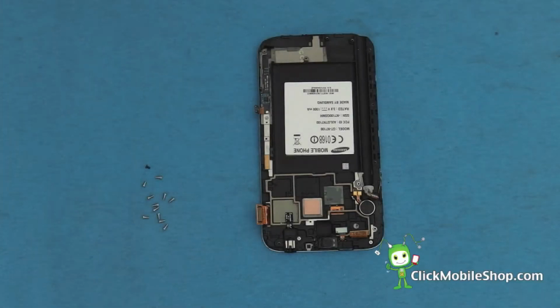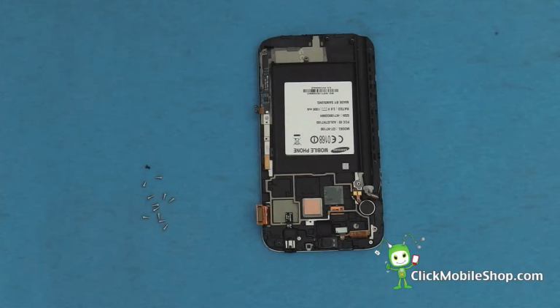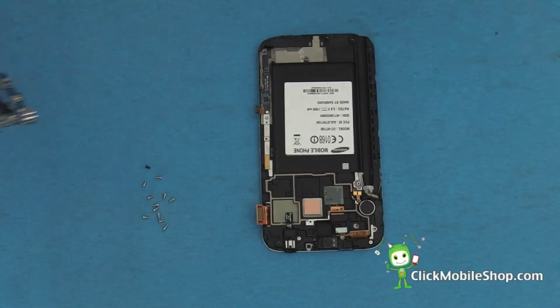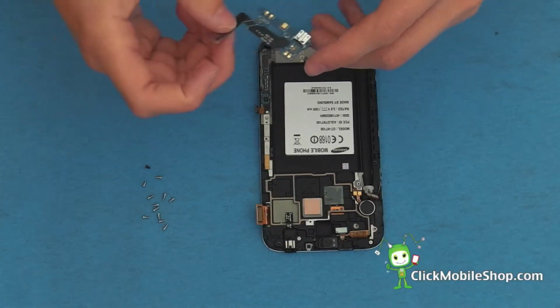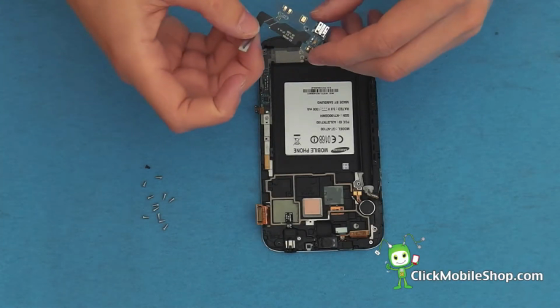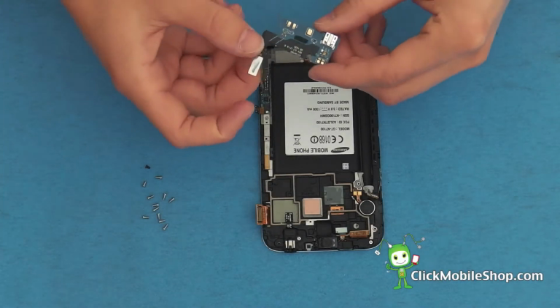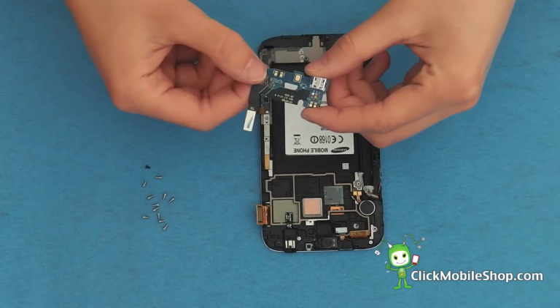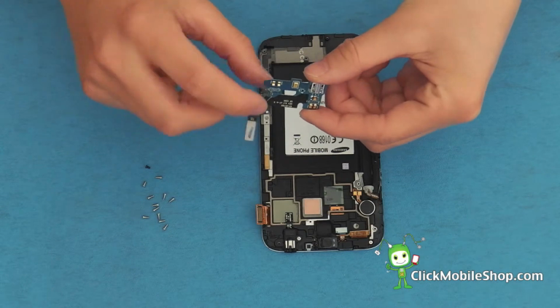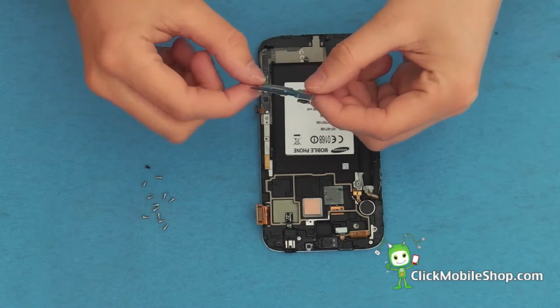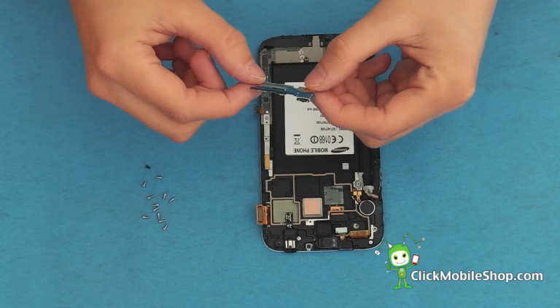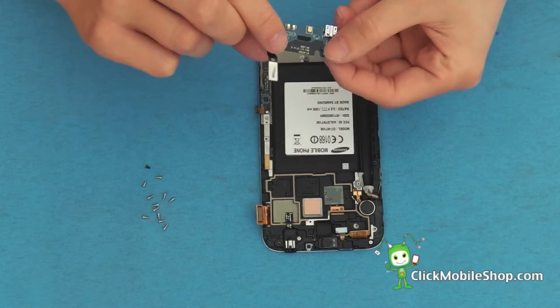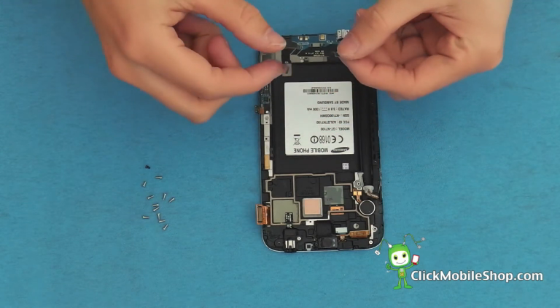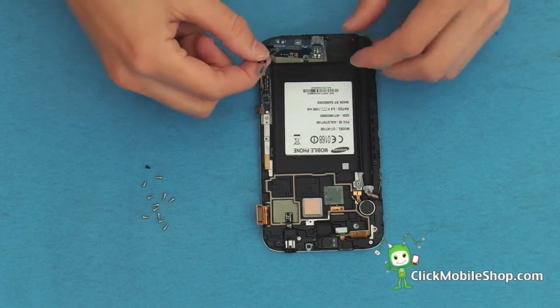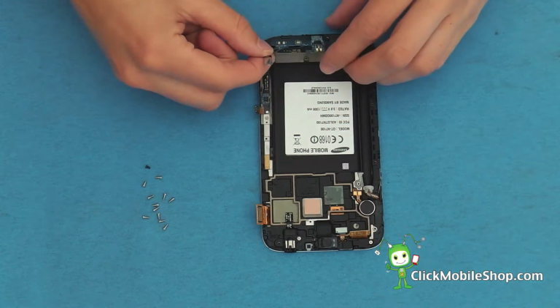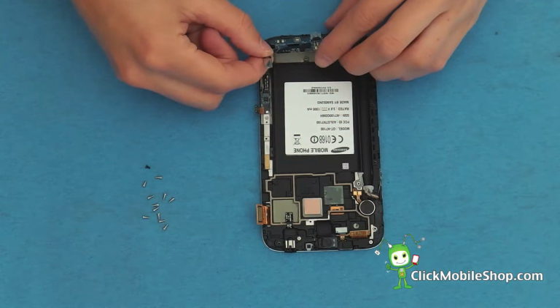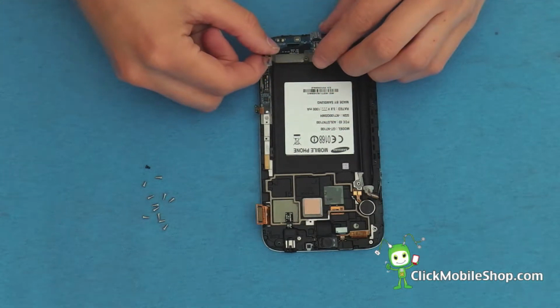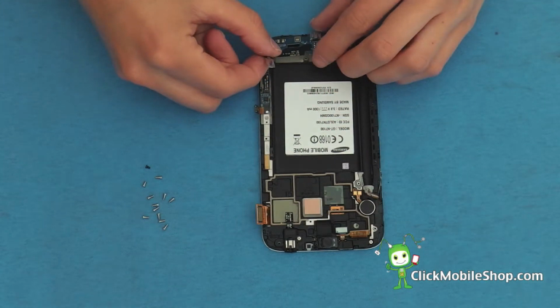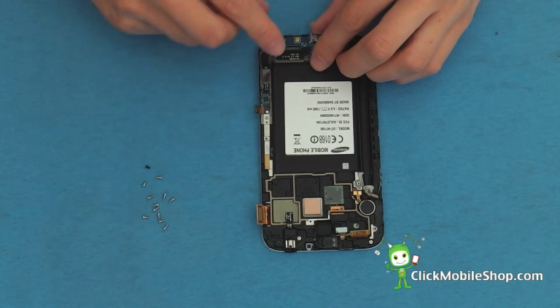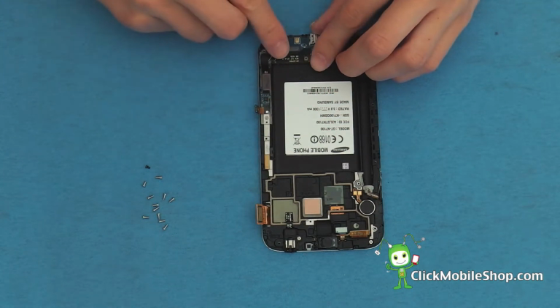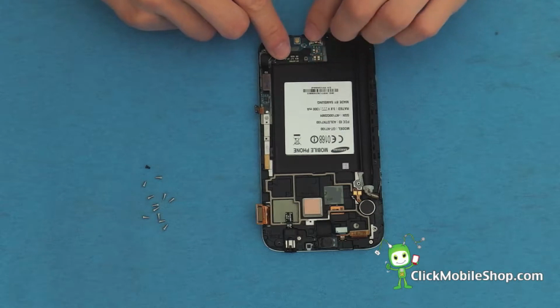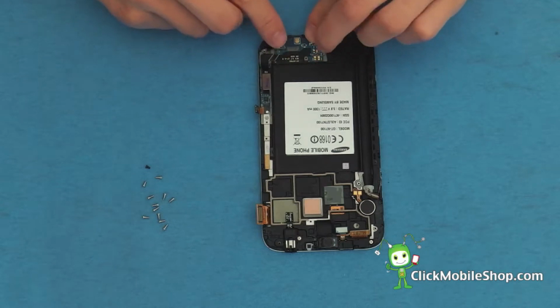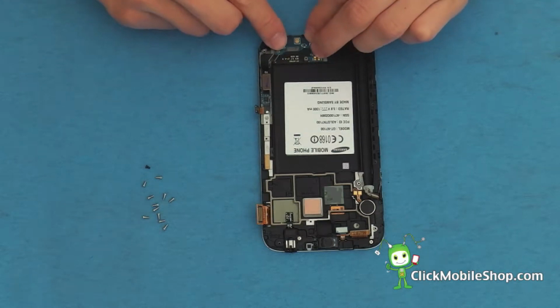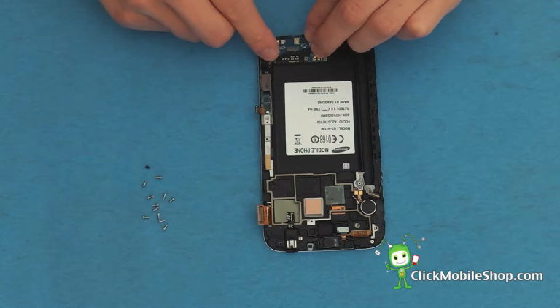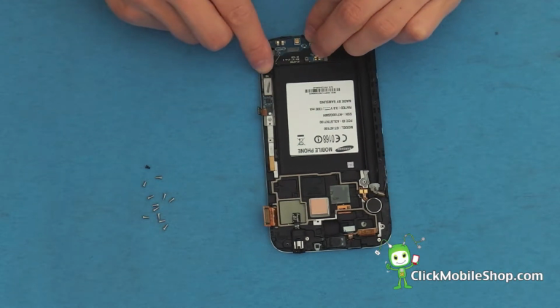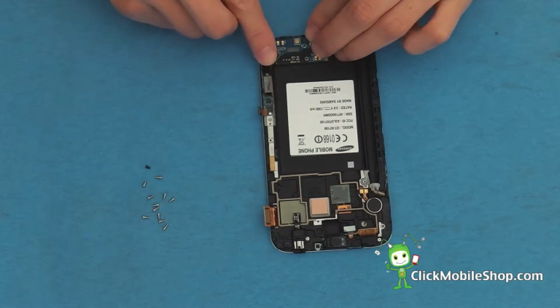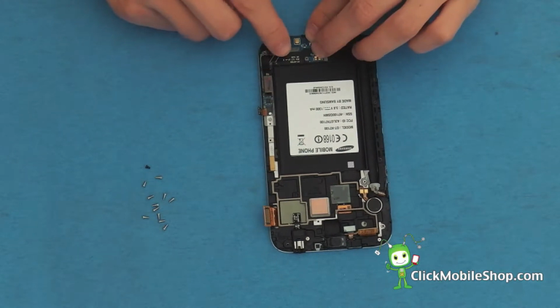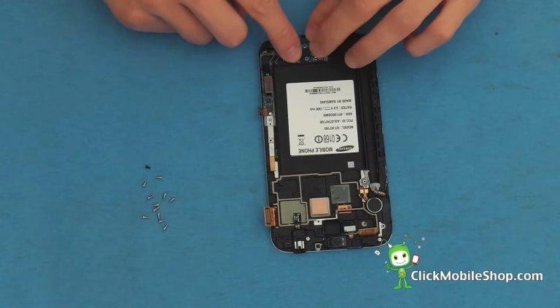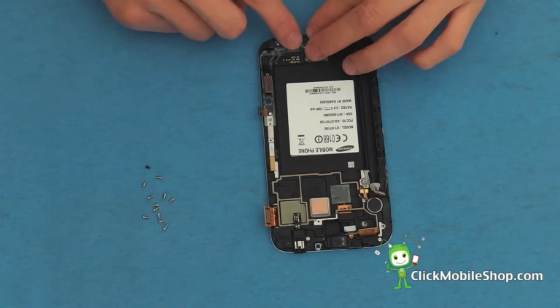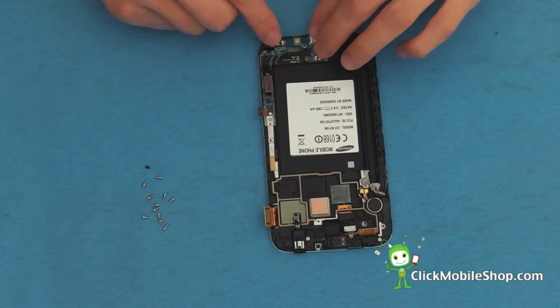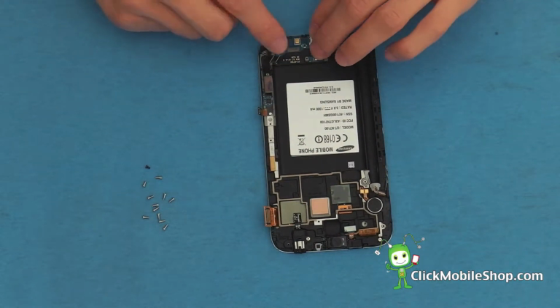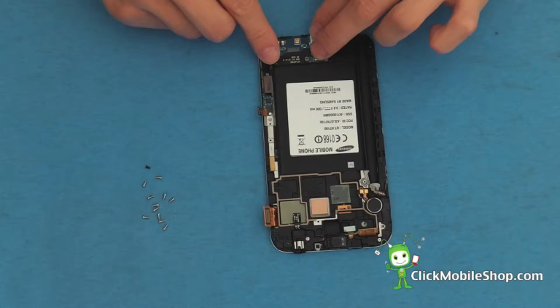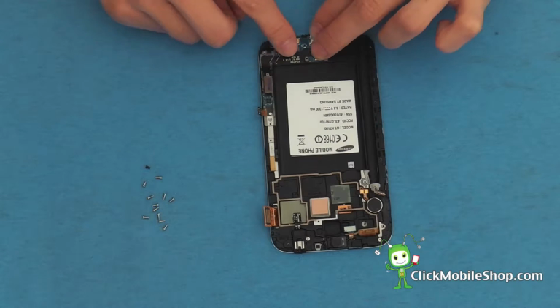Next we can go ahead and reattach the bottom speaker dock. Push down and make sure that it is securely in place.